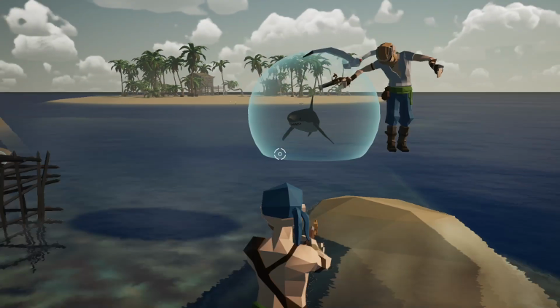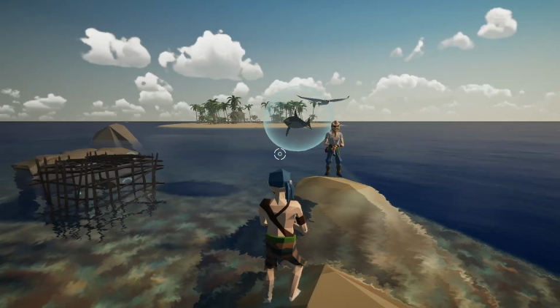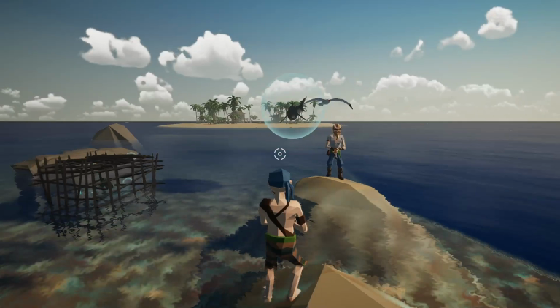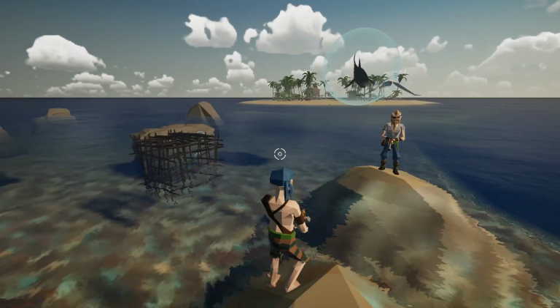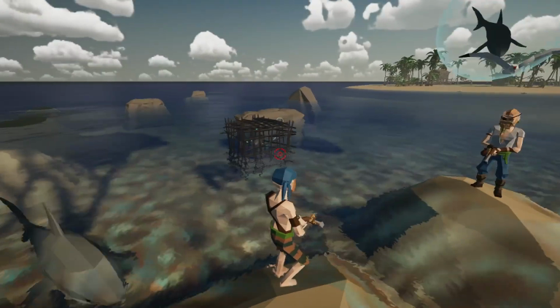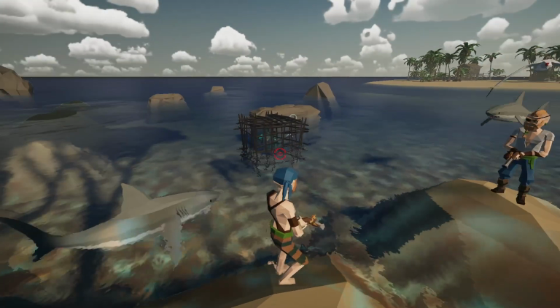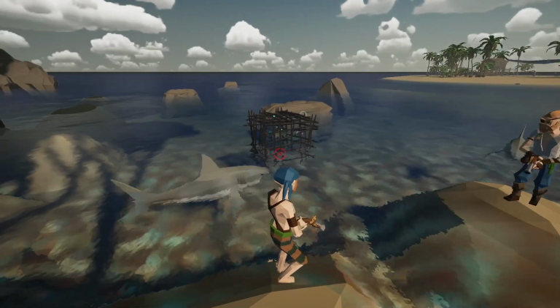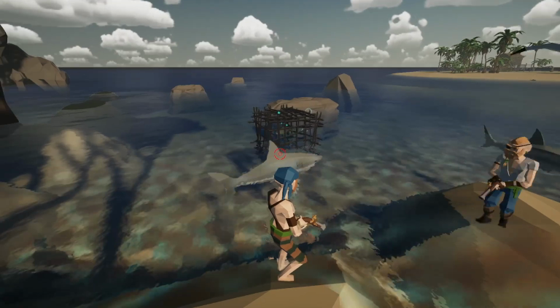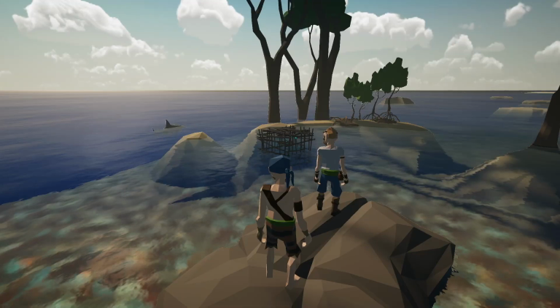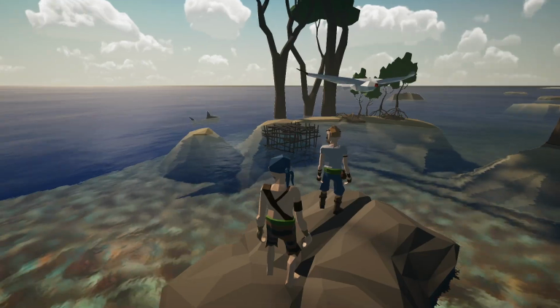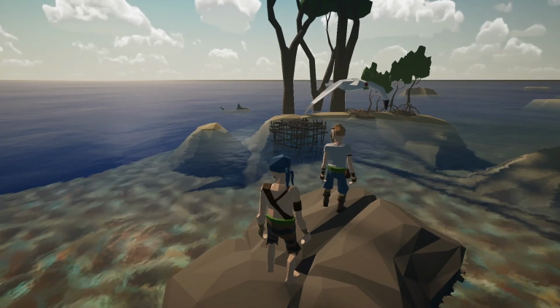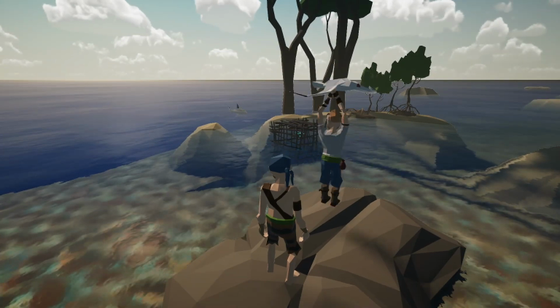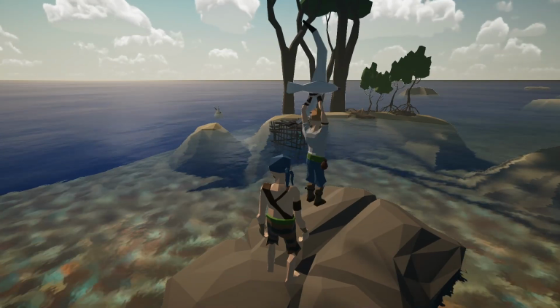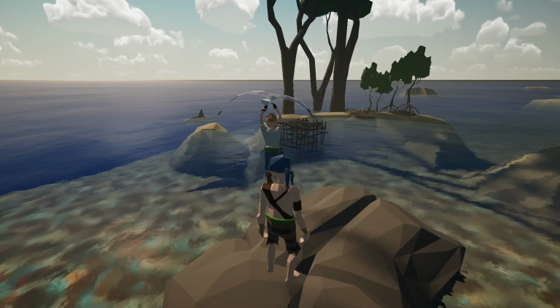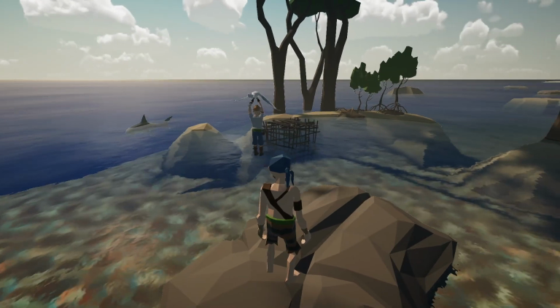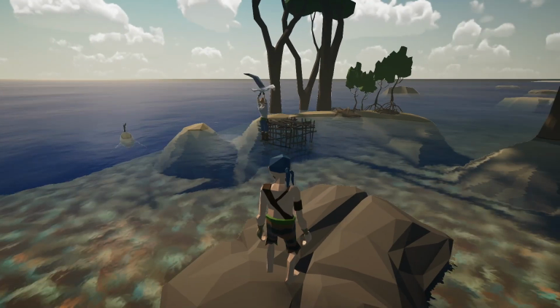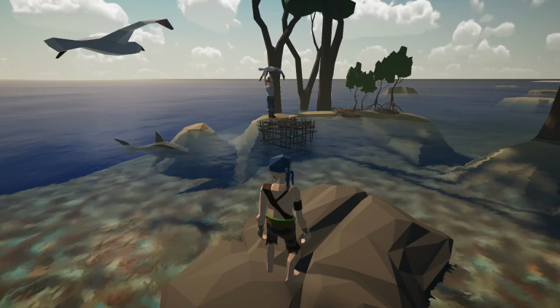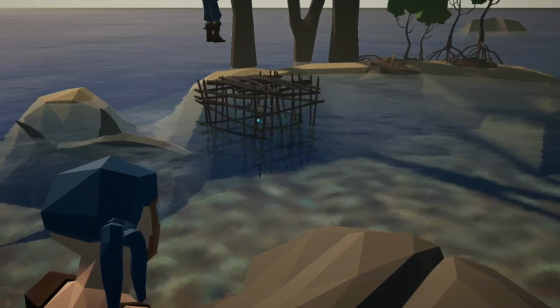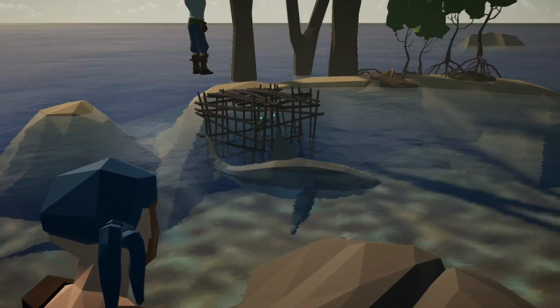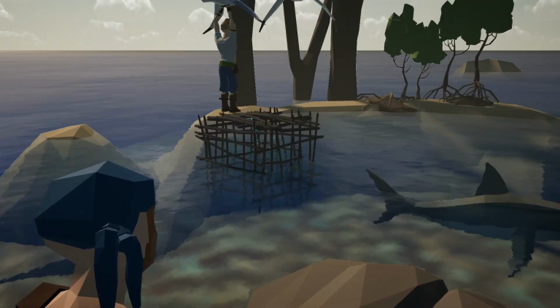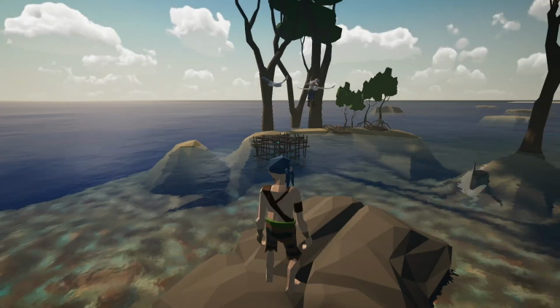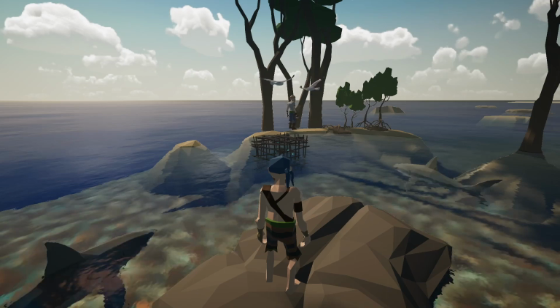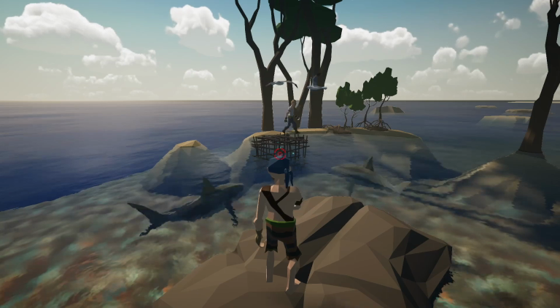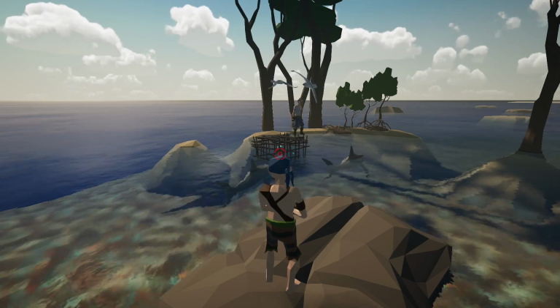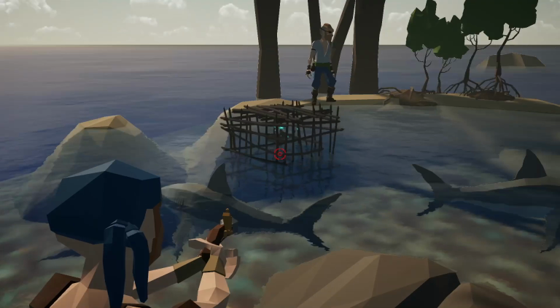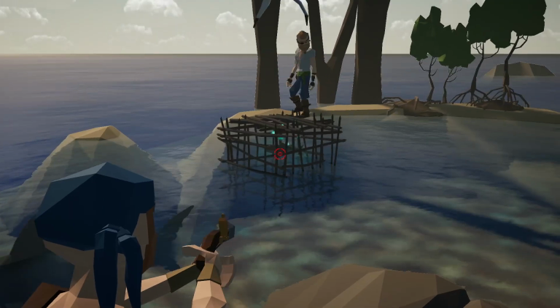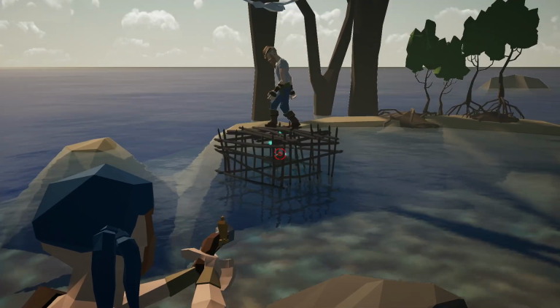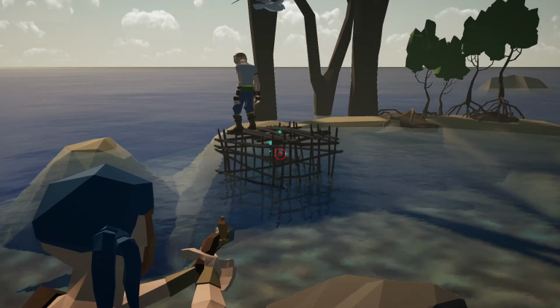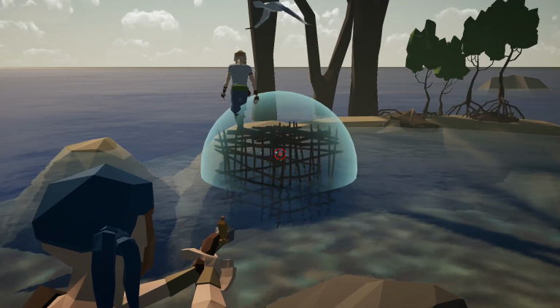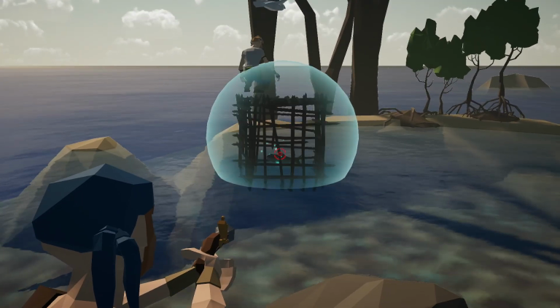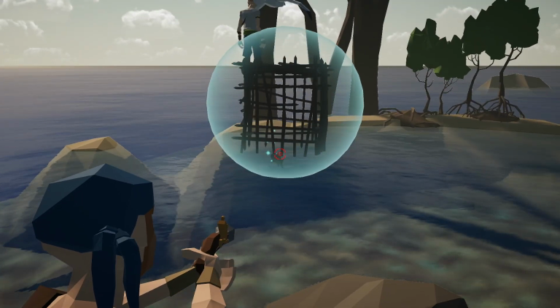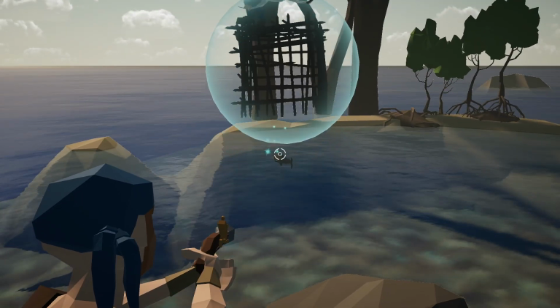We love animals, so we don't want to kill them. In this cage you find one of the precious fish you need to feed your seagulls with. But how do you get to the fish?